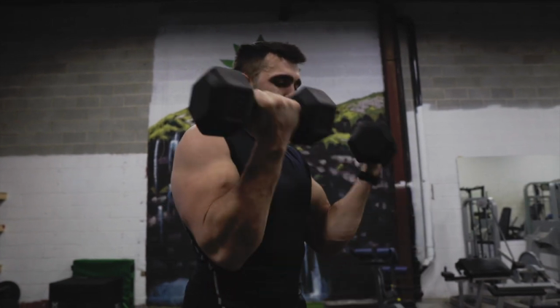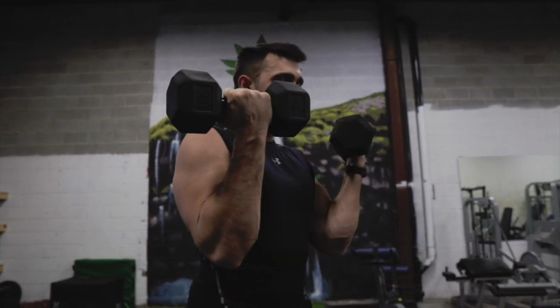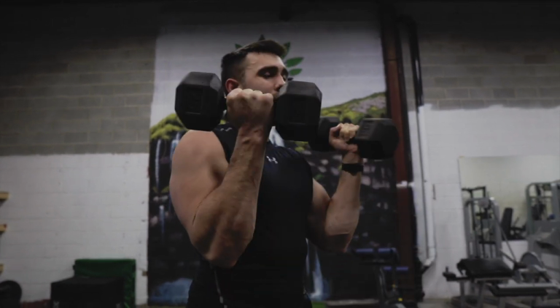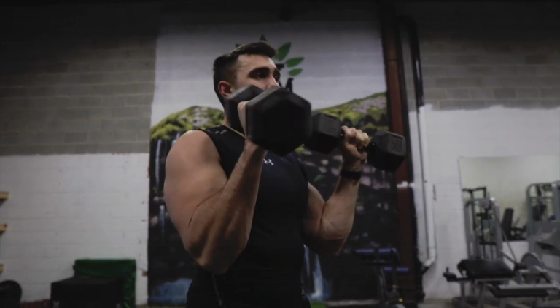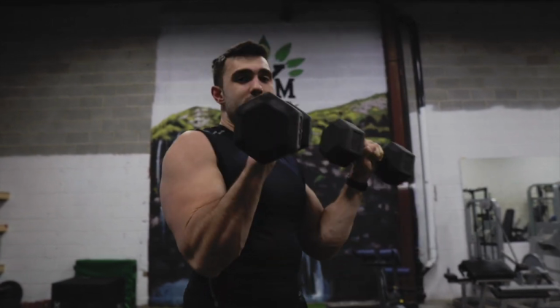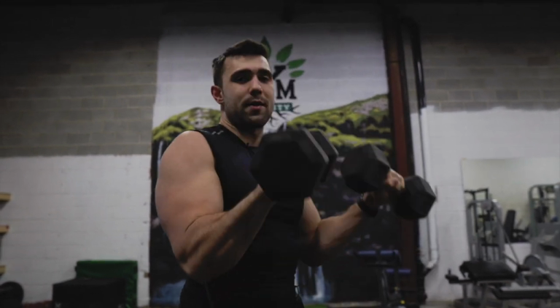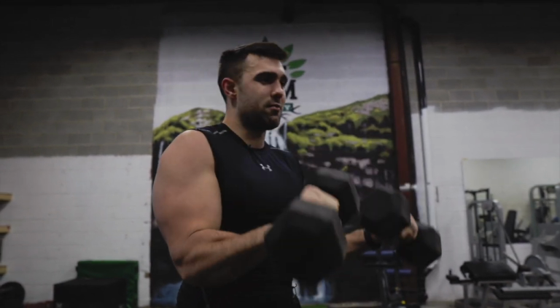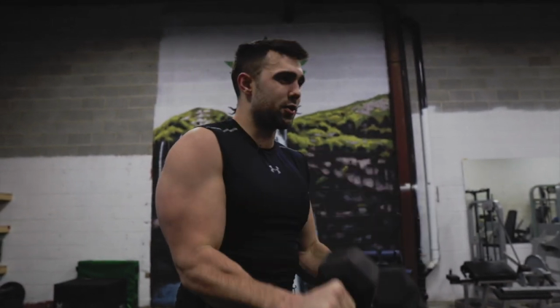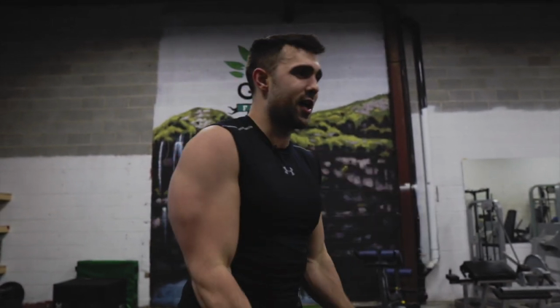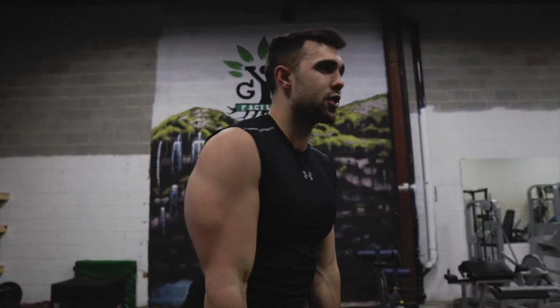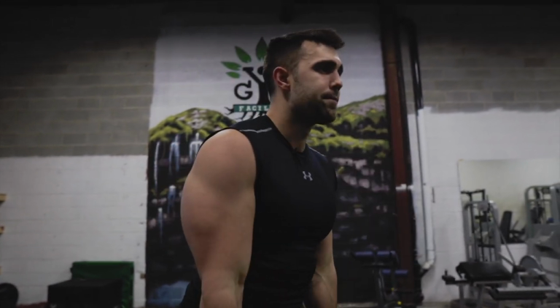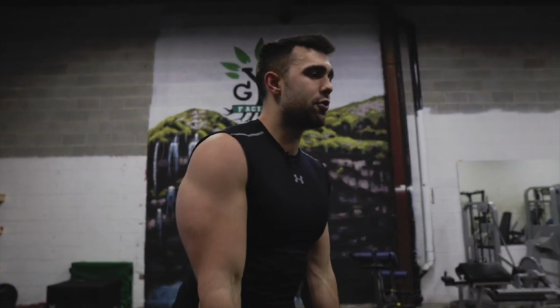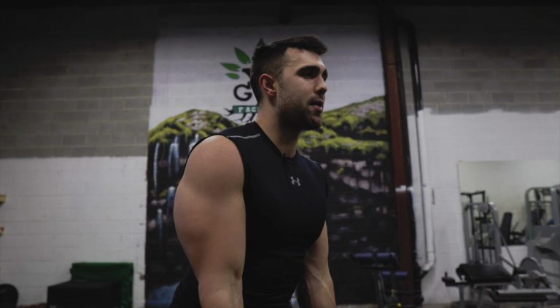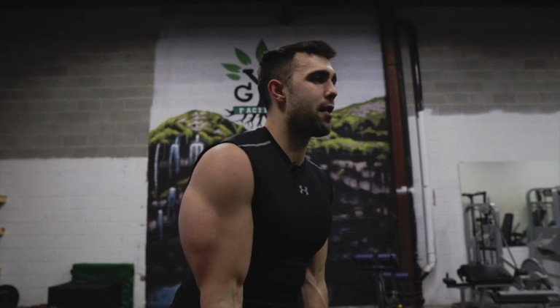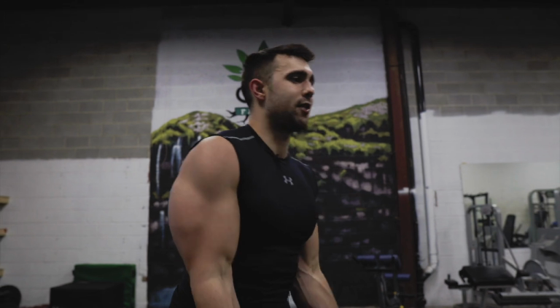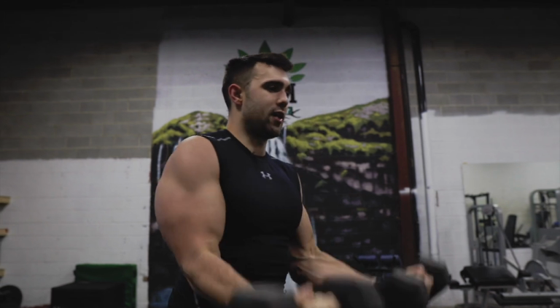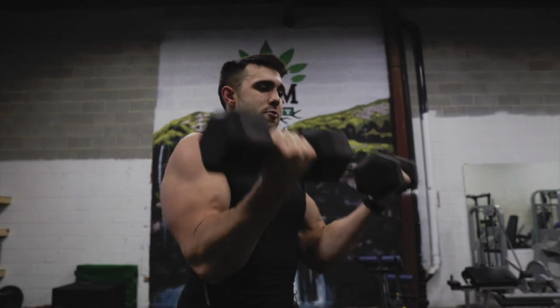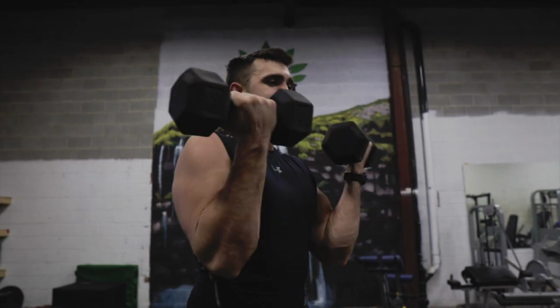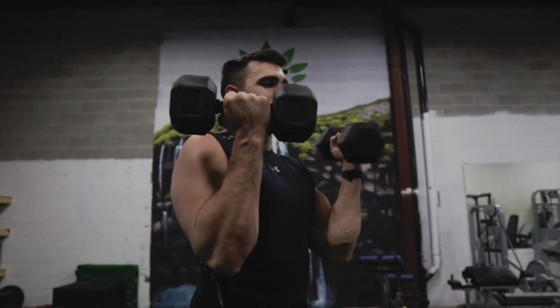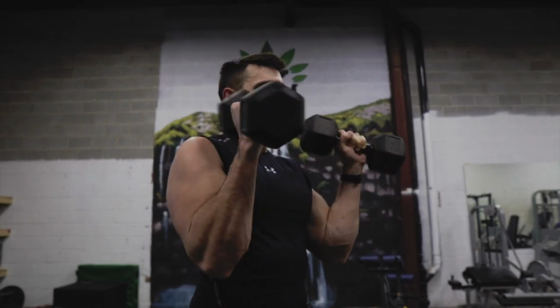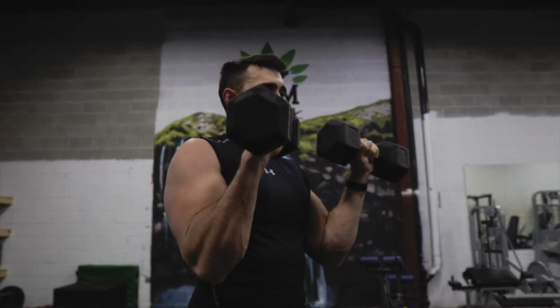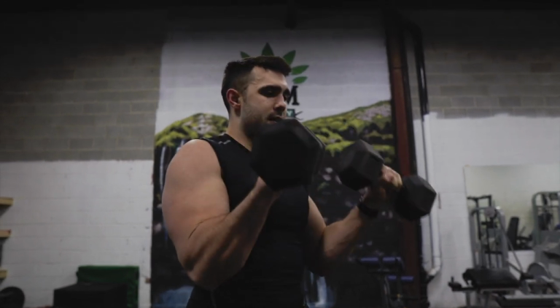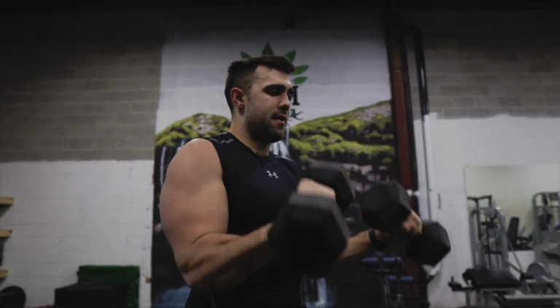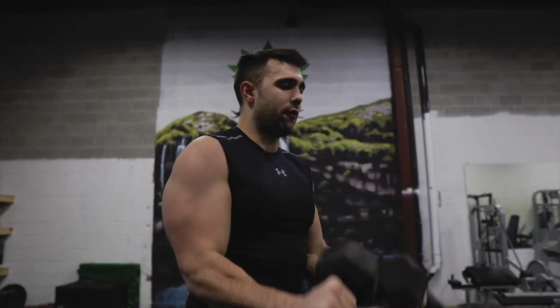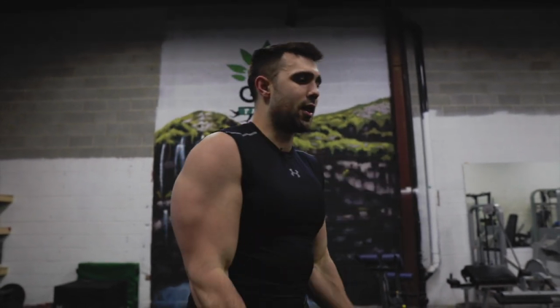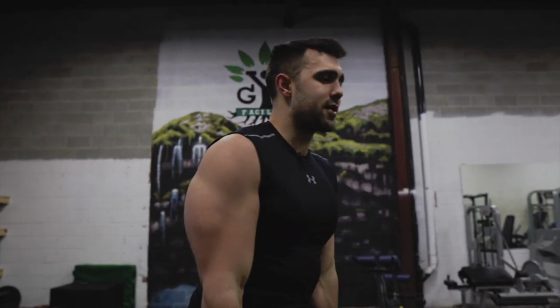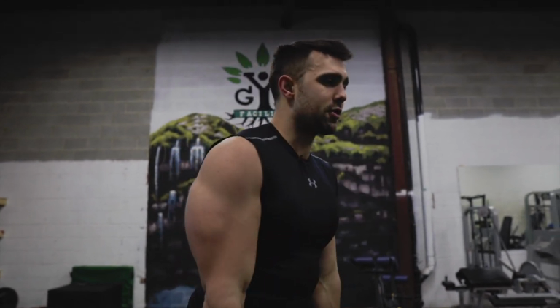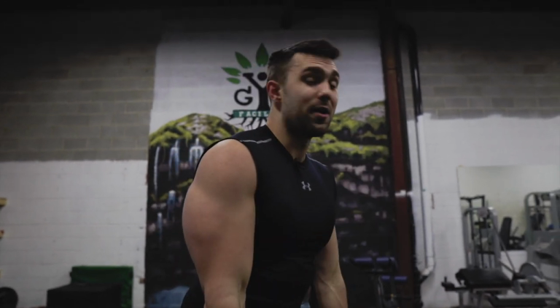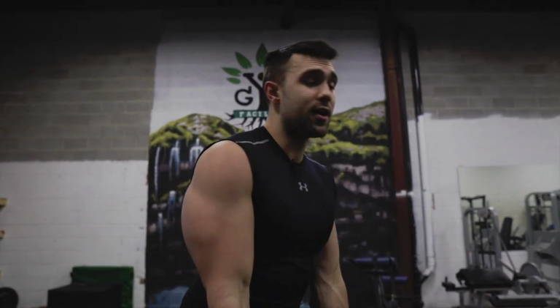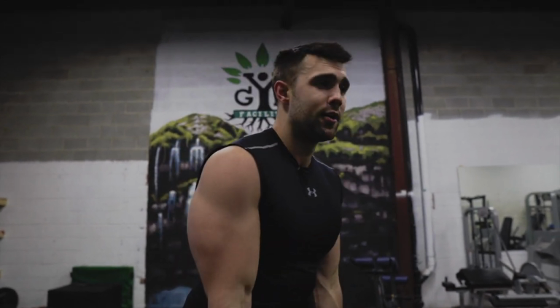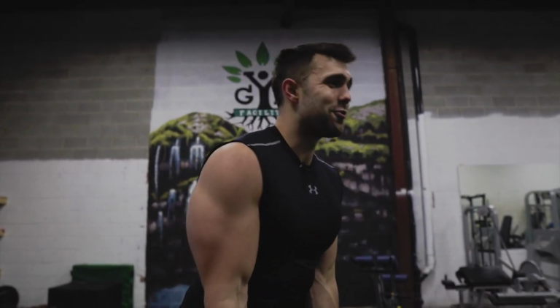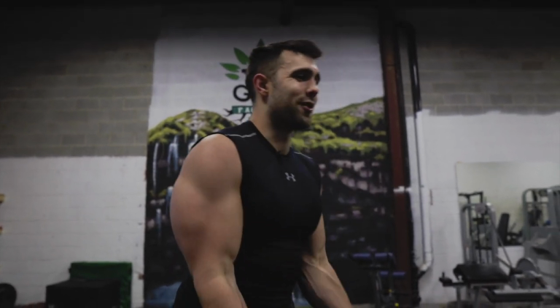Depending on your weight, the rep schemes will change, so do keep that in mind. If you've got really heavy weights, you can do less — that's okay. If you've got really light weights and you can do a million, do a million.